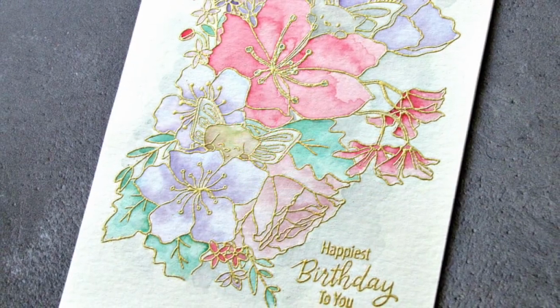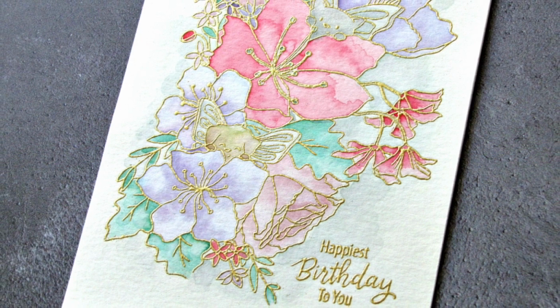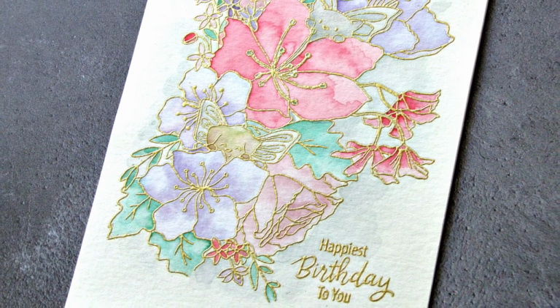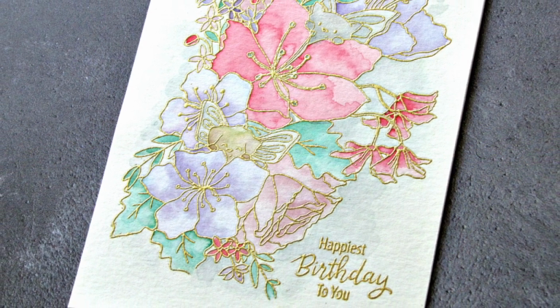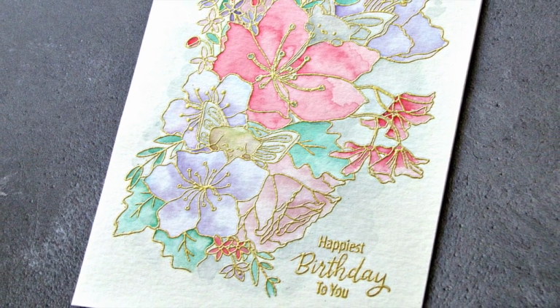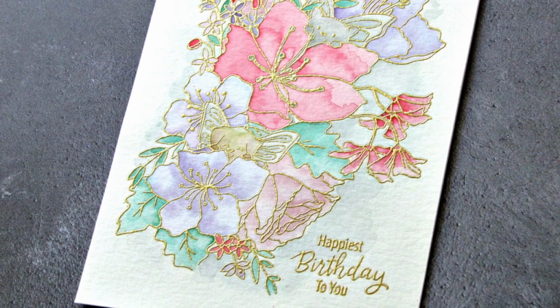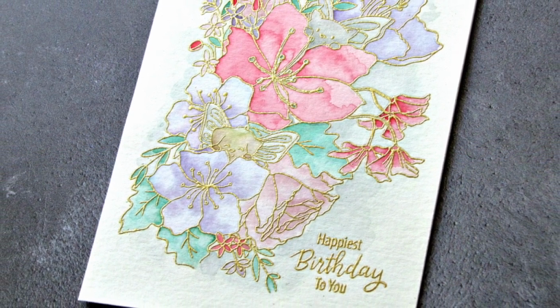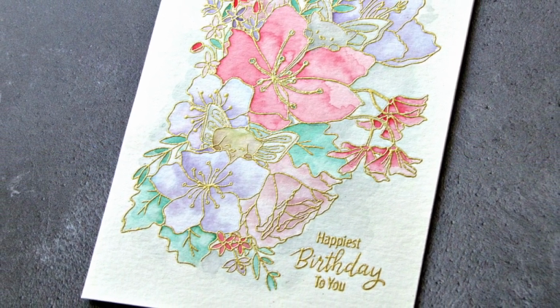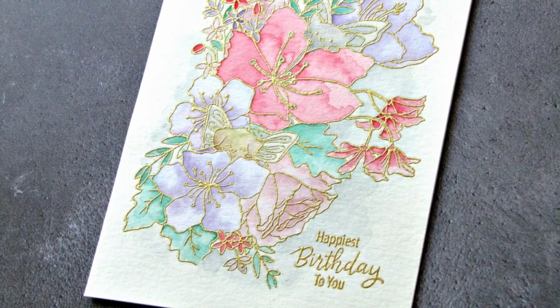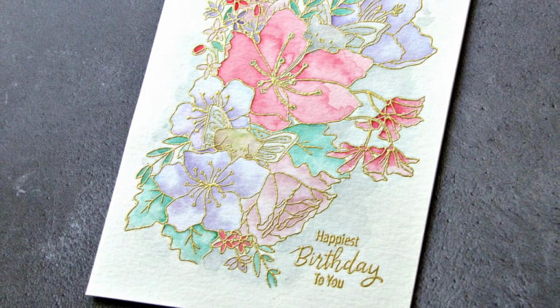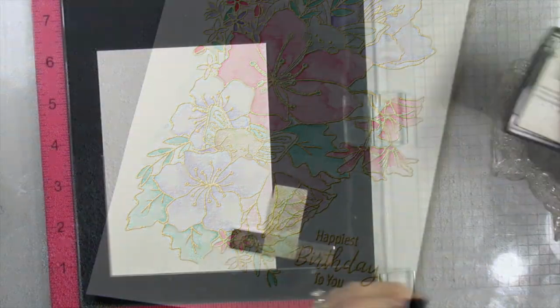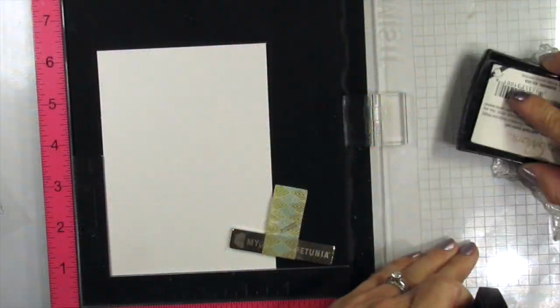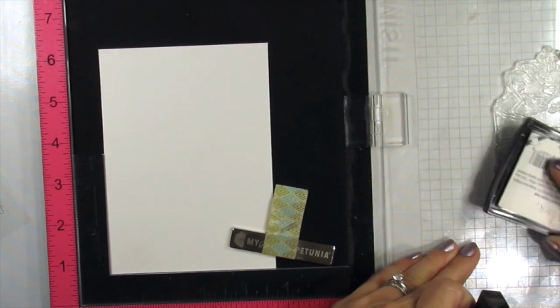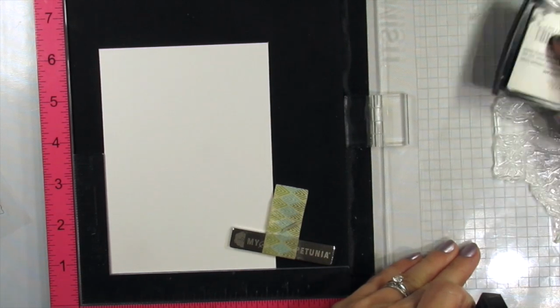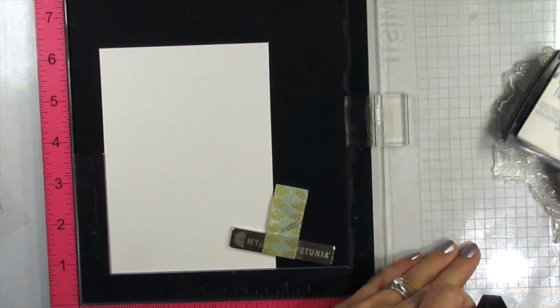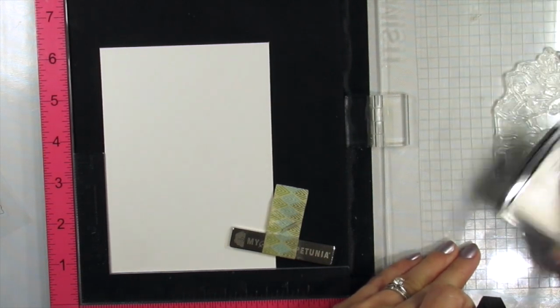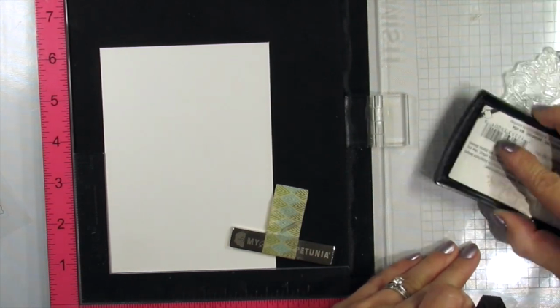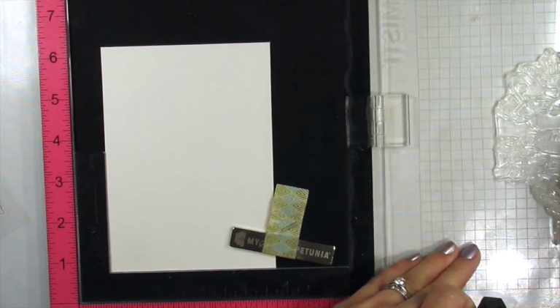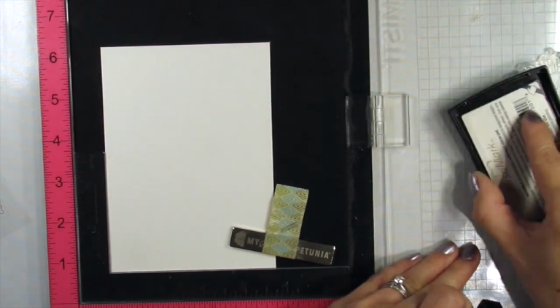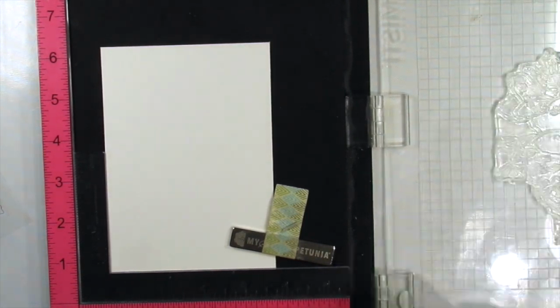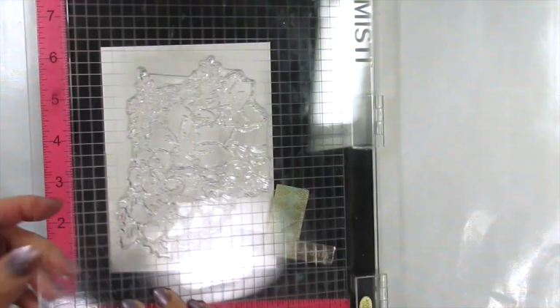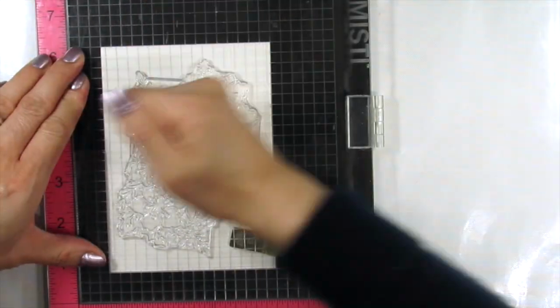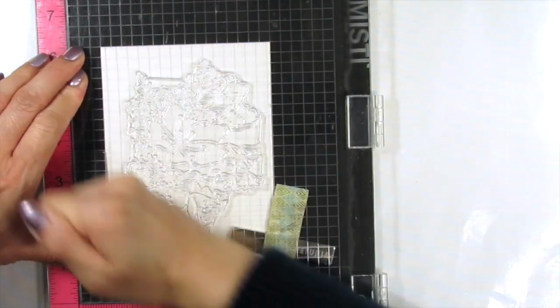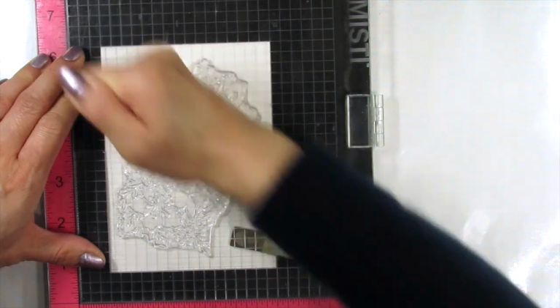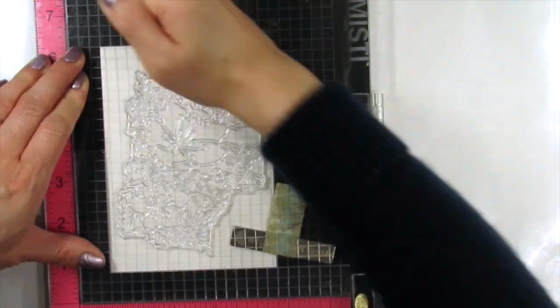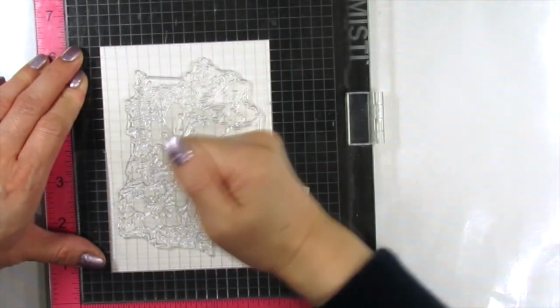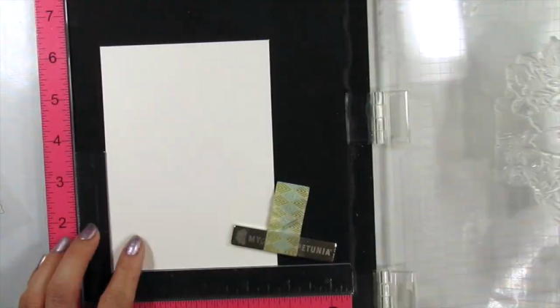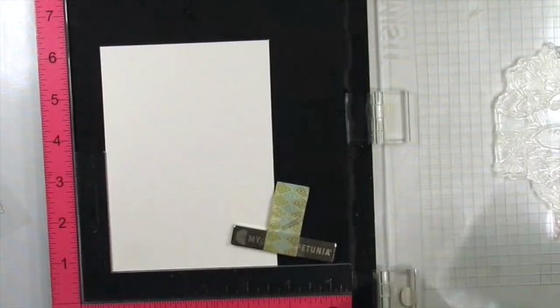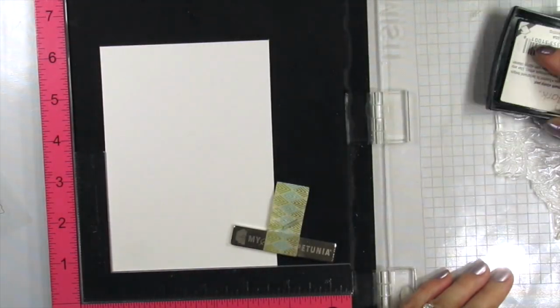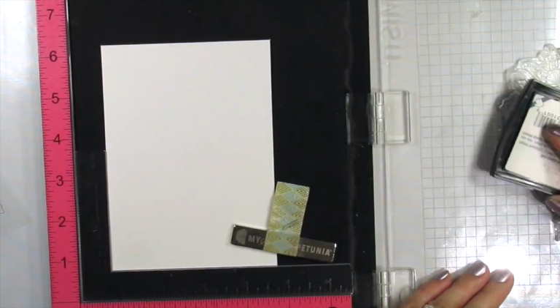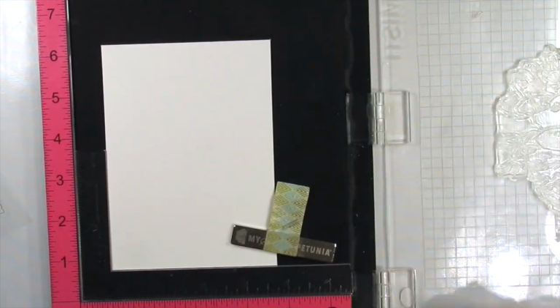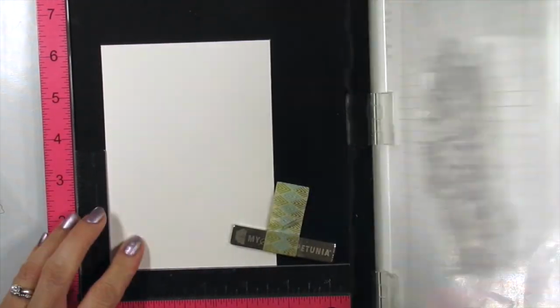Evelyn is releasing 8 new stamp sets this month and they're all amazing. This card features the Floral Surprise stamp set. This gorgeous image fills and takes center stage on an A2 panel. I'll share all of the stamp sets in a full reveal video on Friday so you'll see them all up close then.